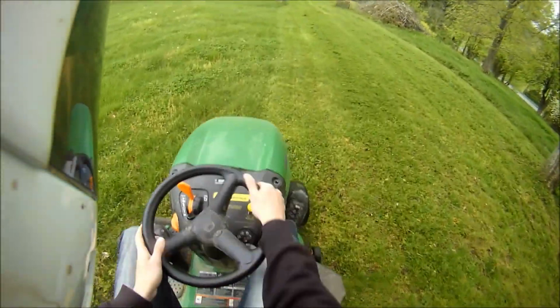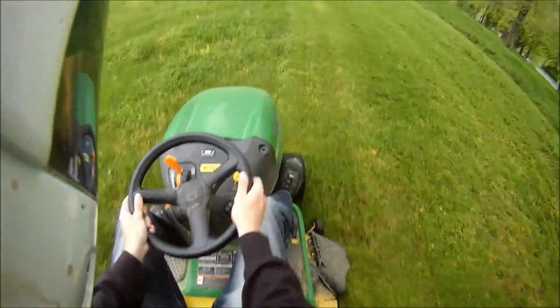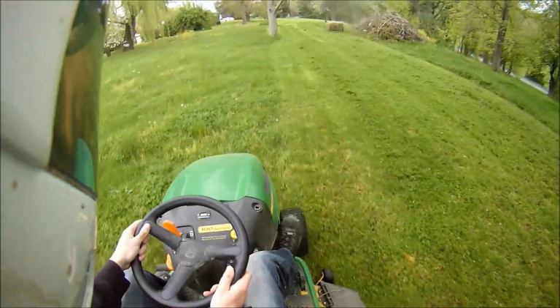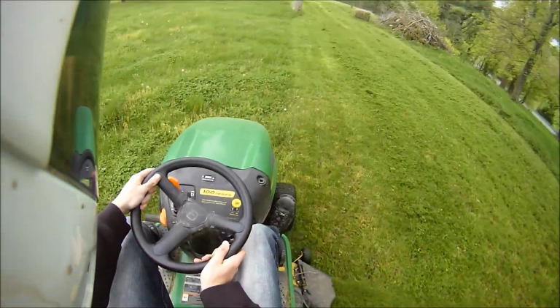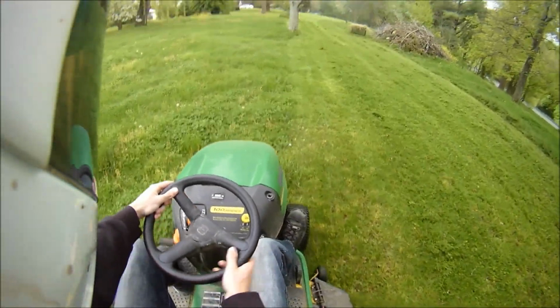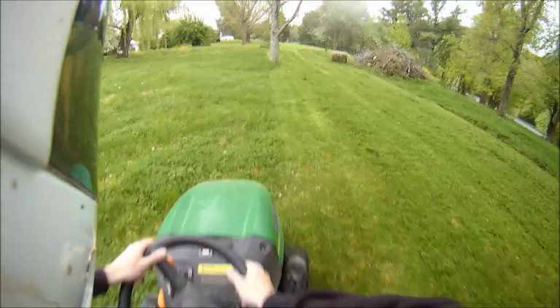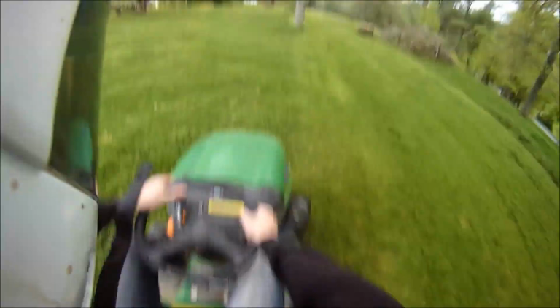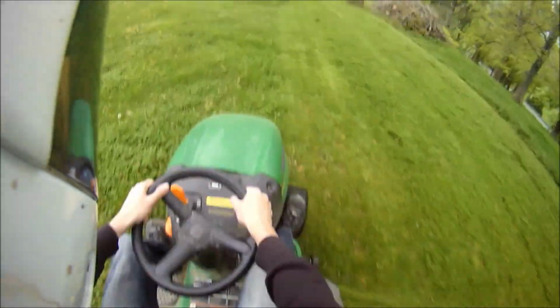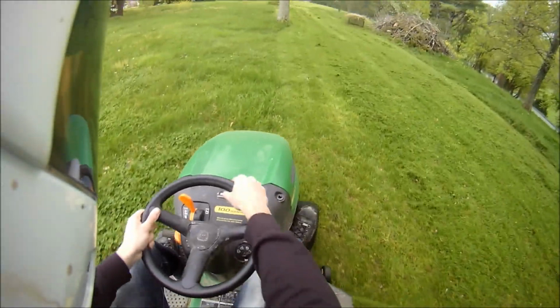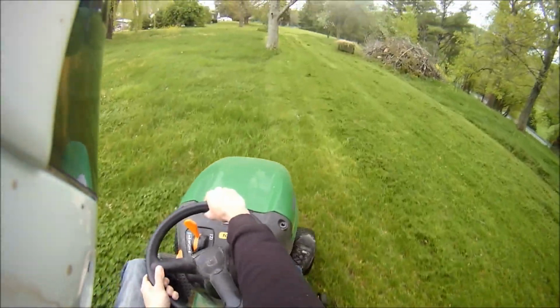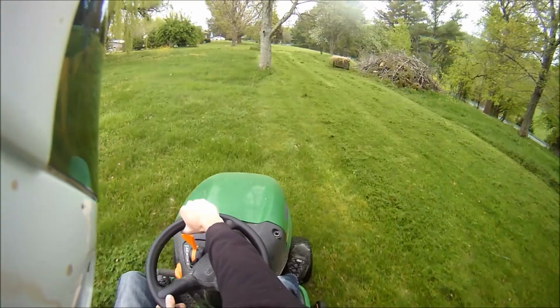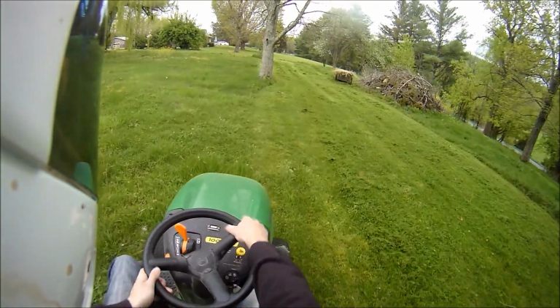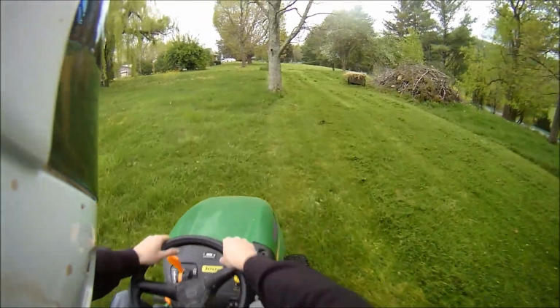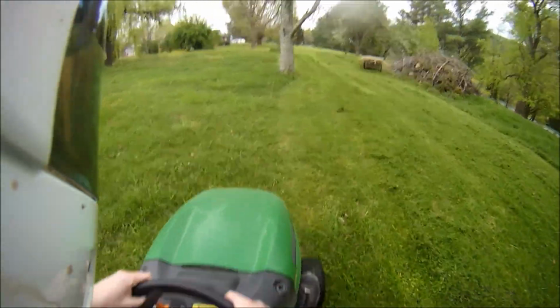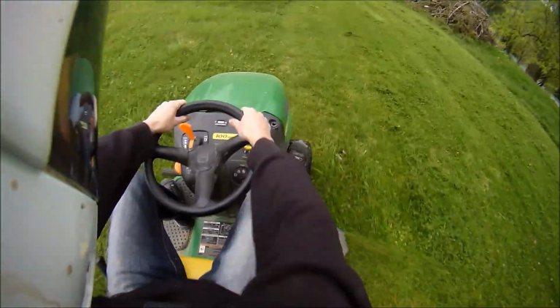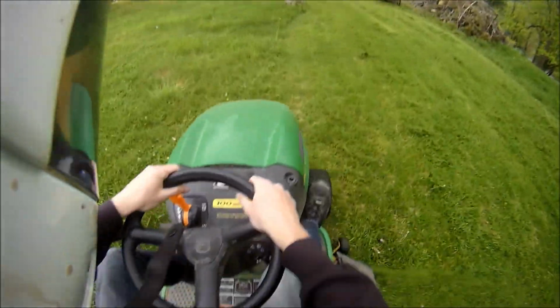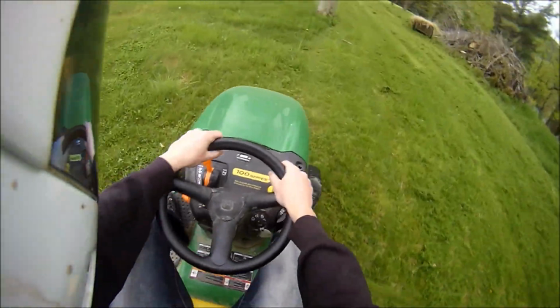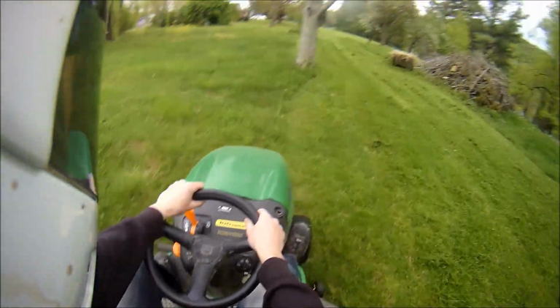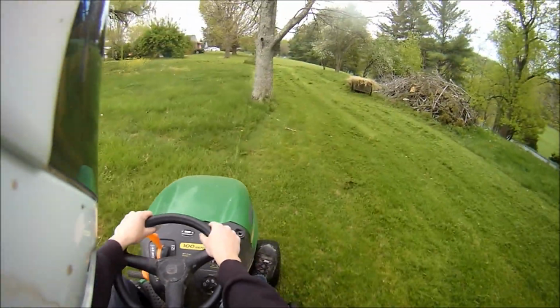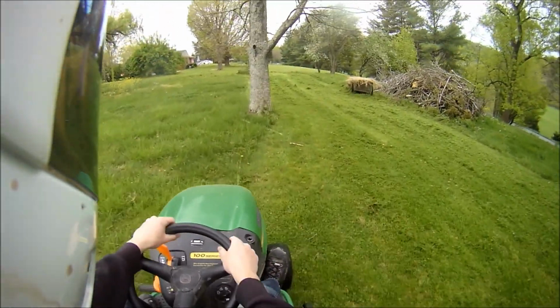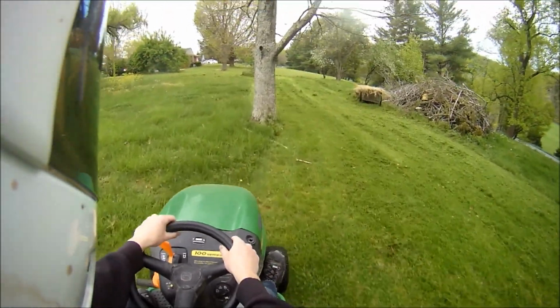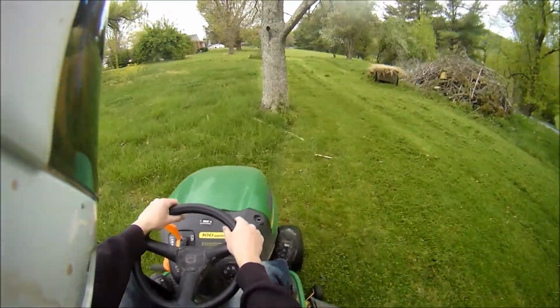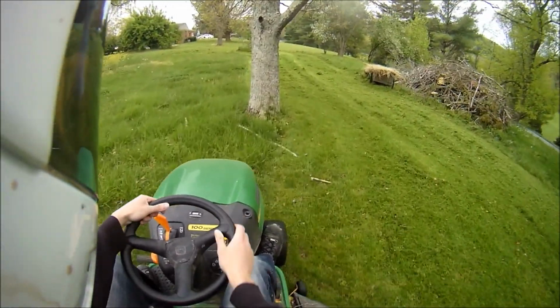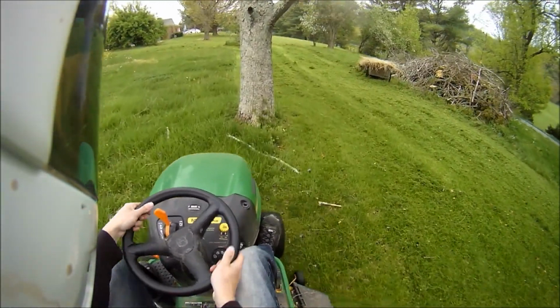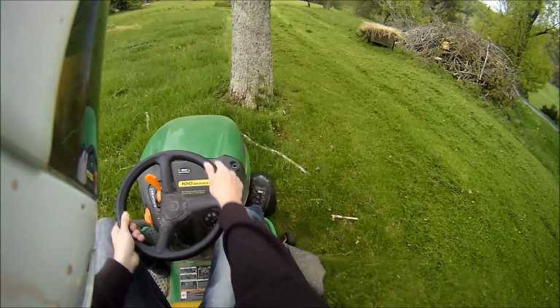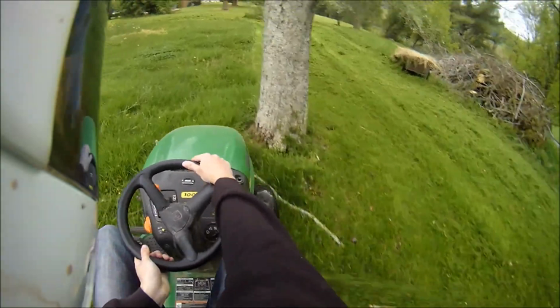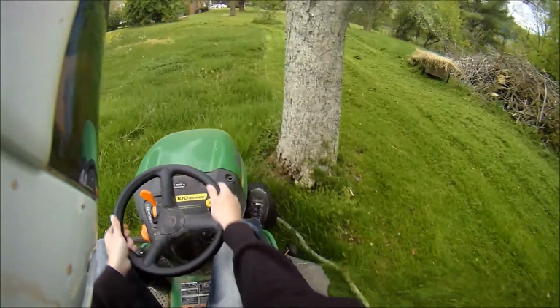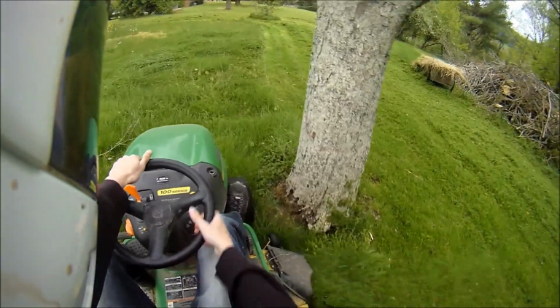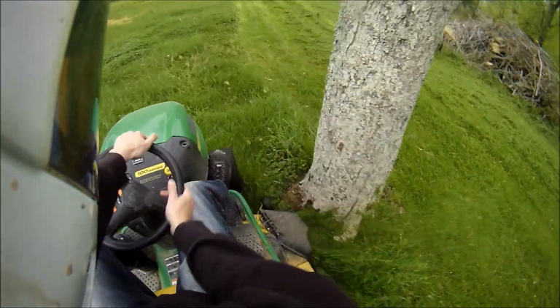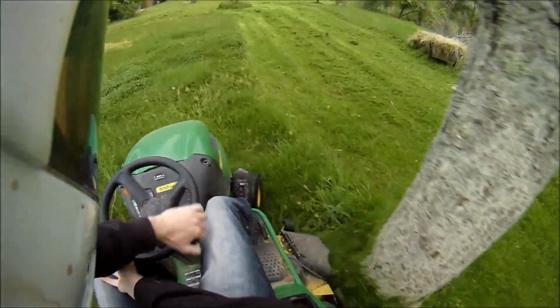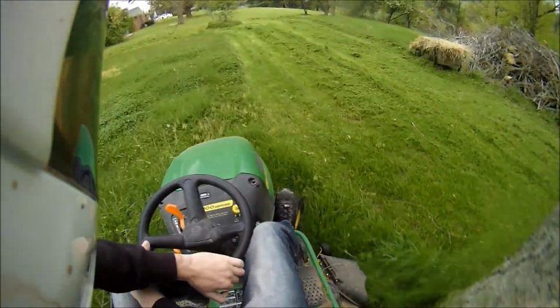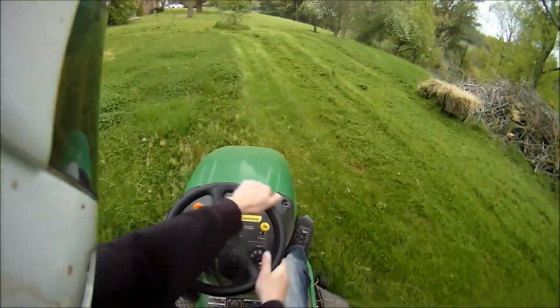I wonder if I could pop a wheelie. Let's try. Nope. Let's try it again. Nope. I think it's a bit front heavy — it just doesn't have the power!